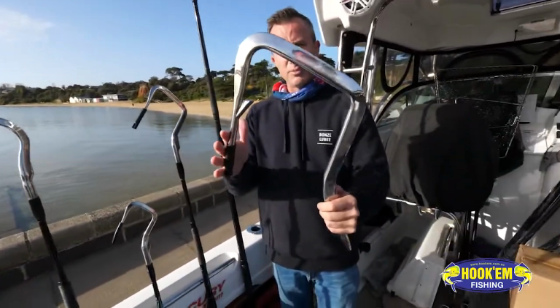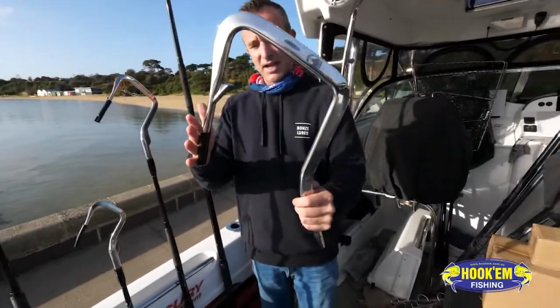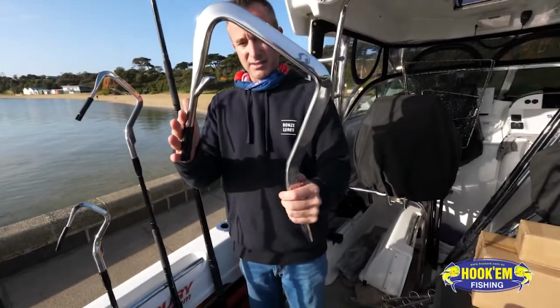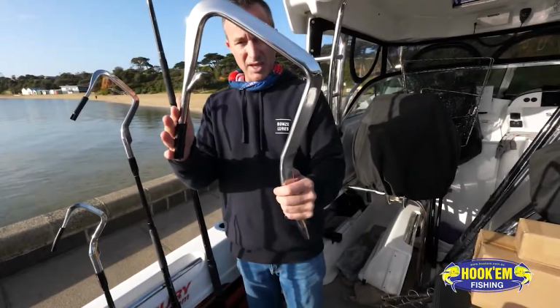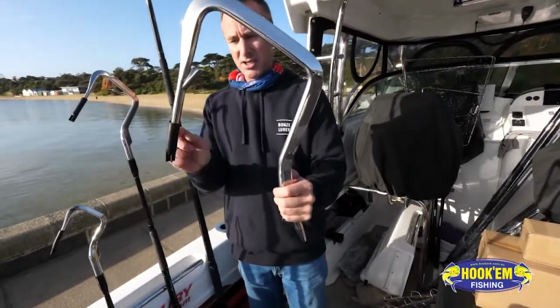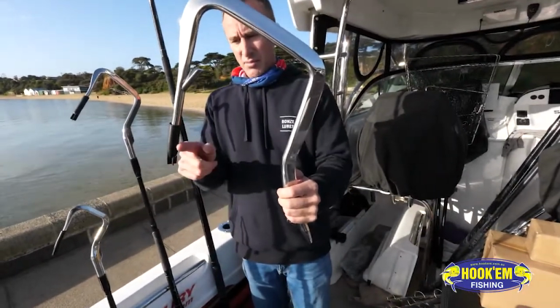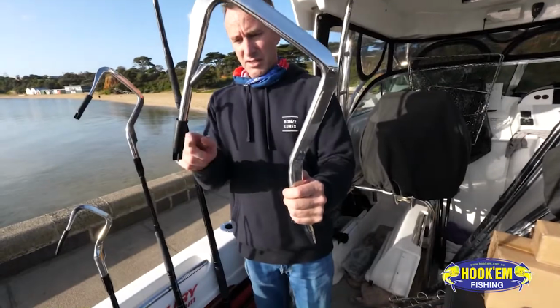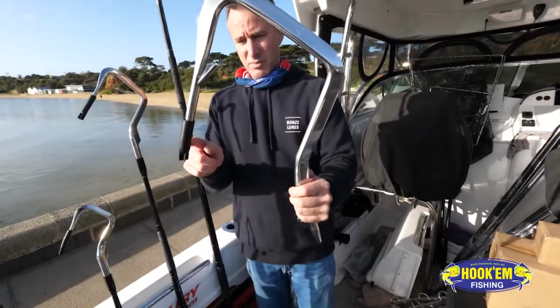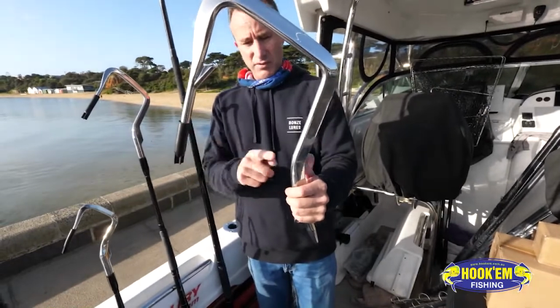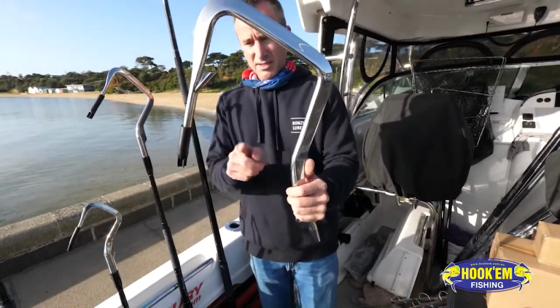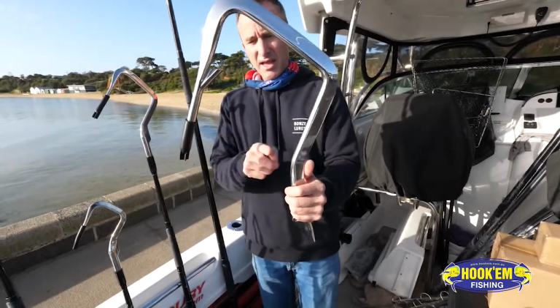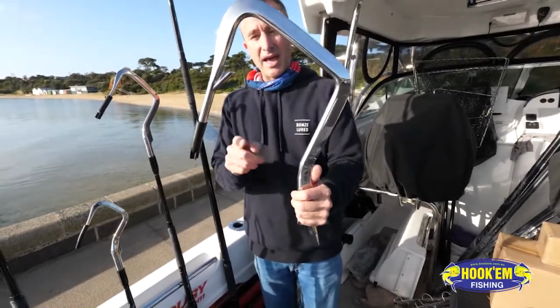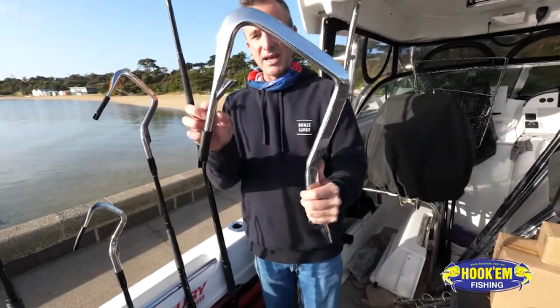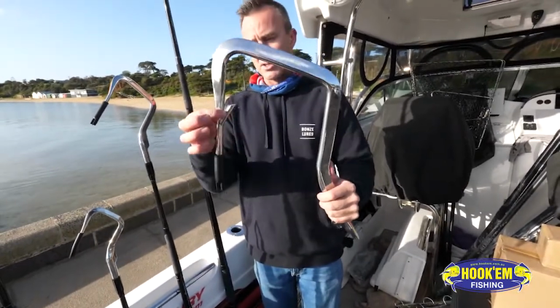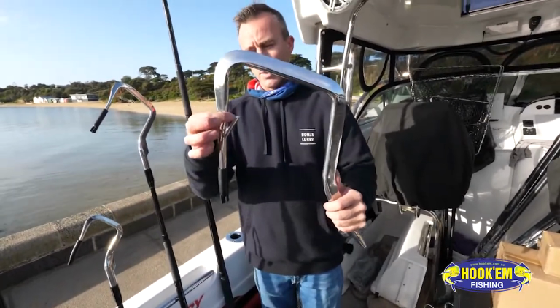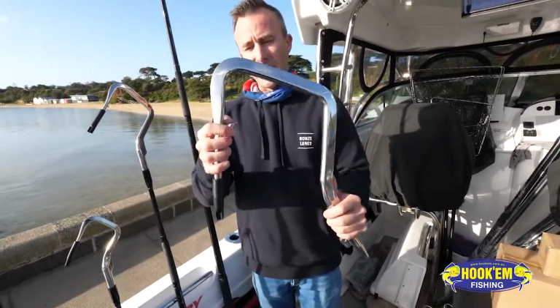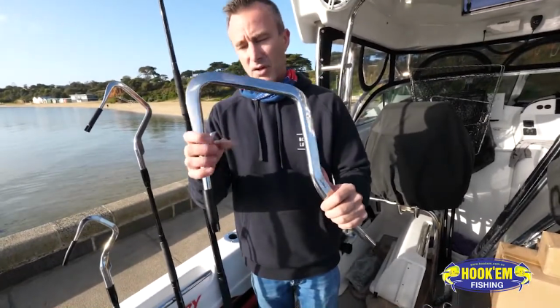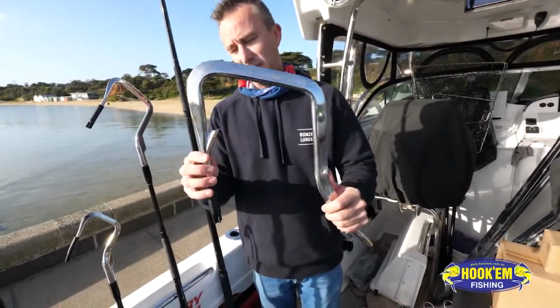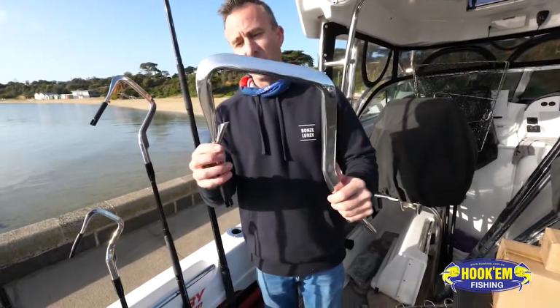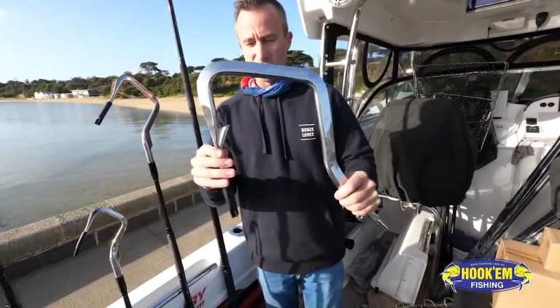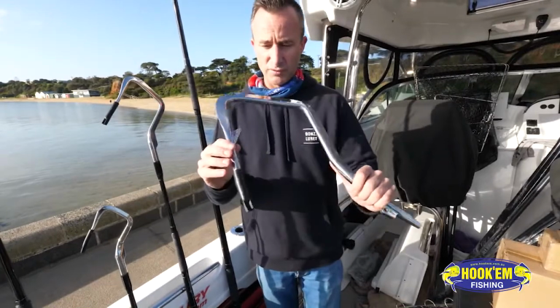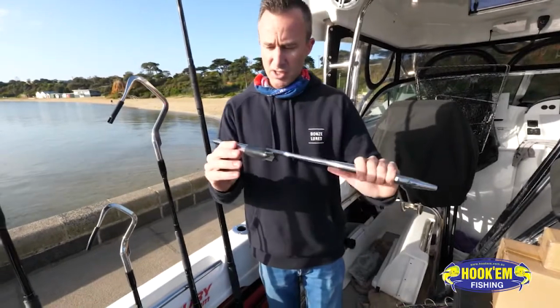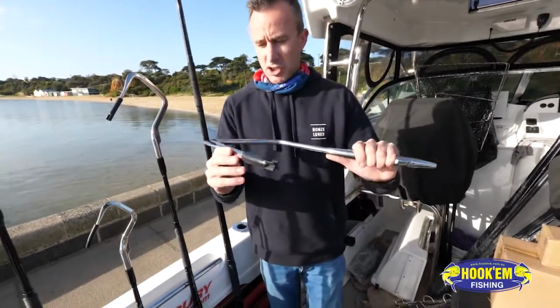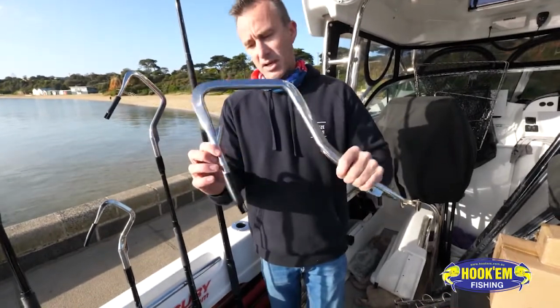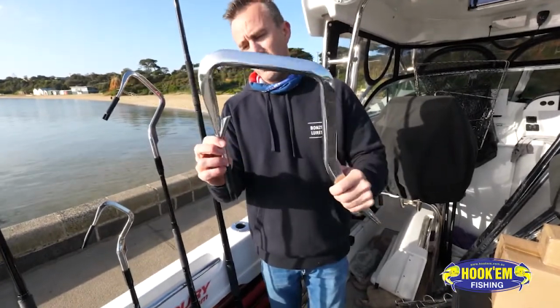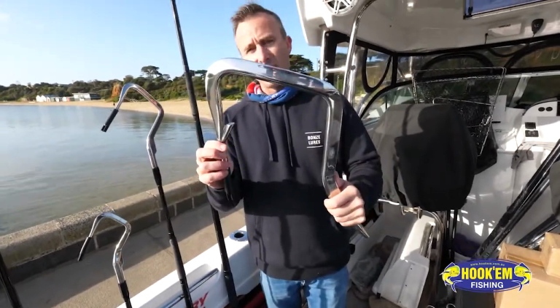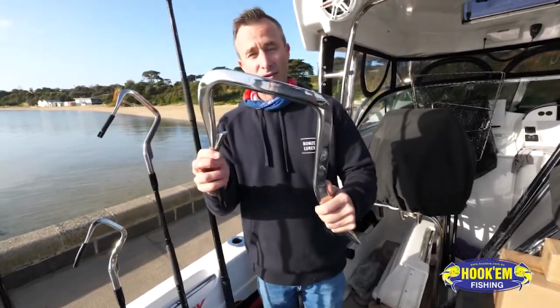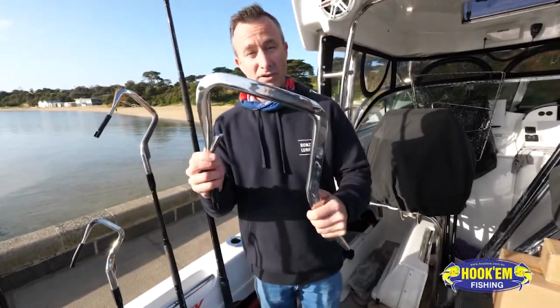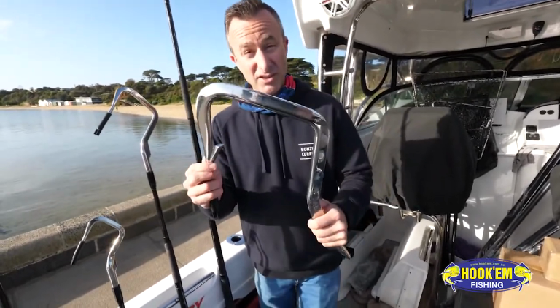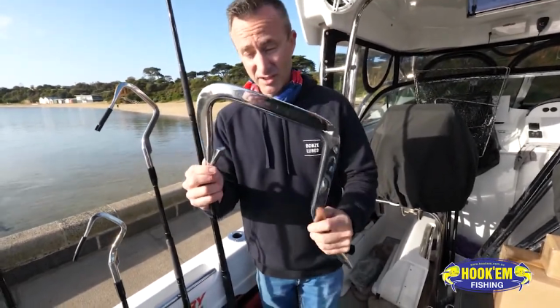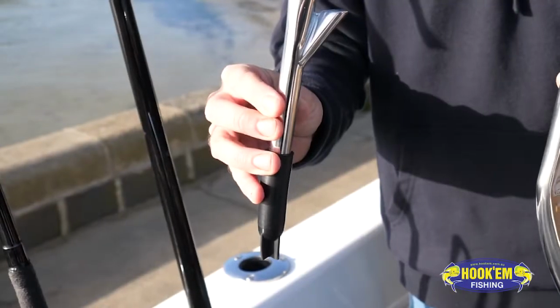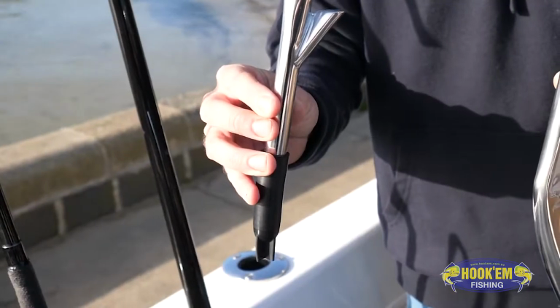People might say that's a big eight inch, but the distance is measured from there to there and that is eight inches. With the barb on it like that, this is ideal for swordfish, sharks, big marlin — whatever you're going to use it on, it's going to be big.